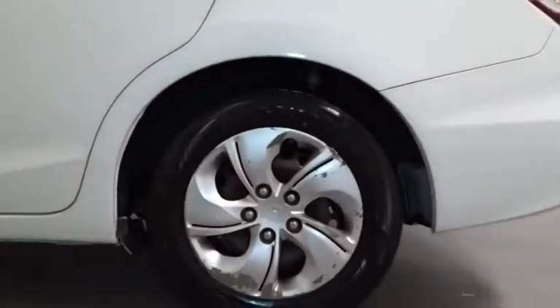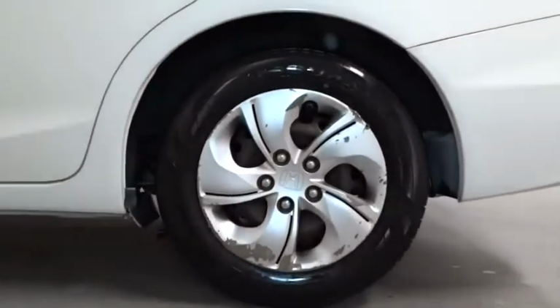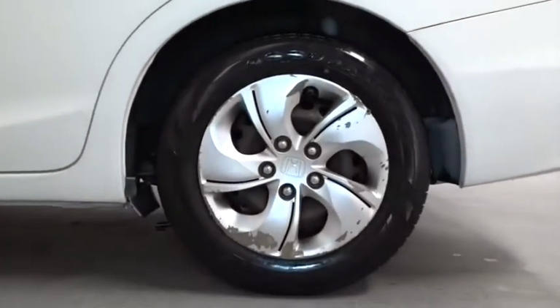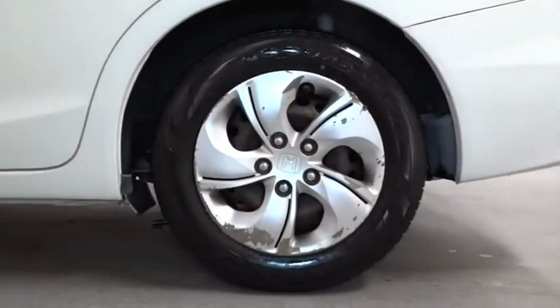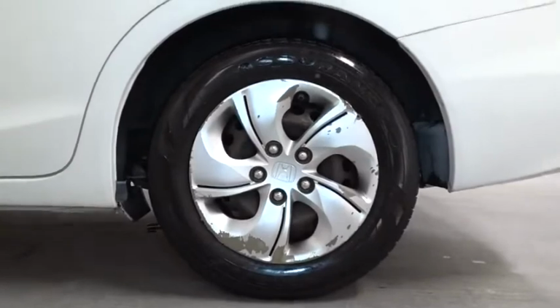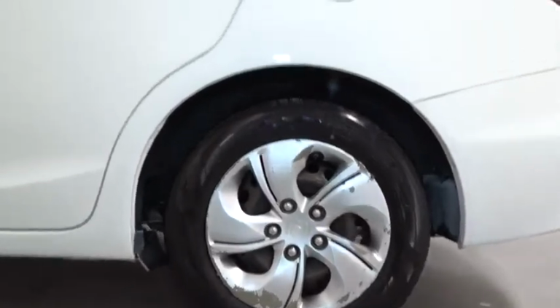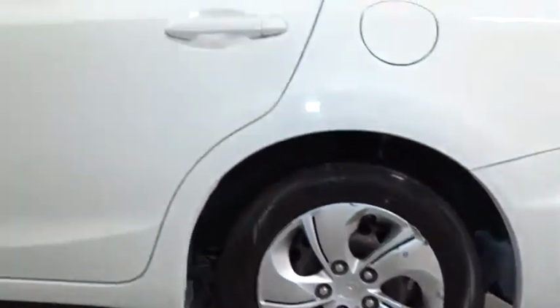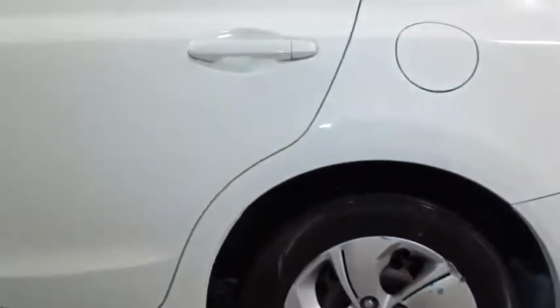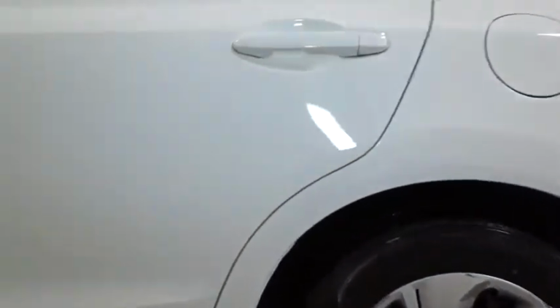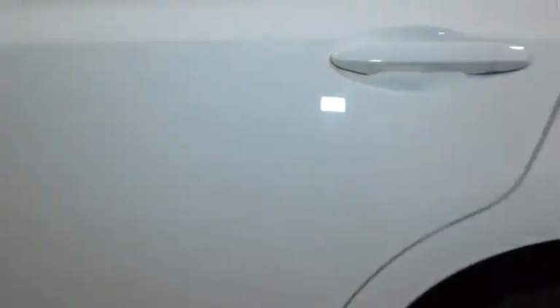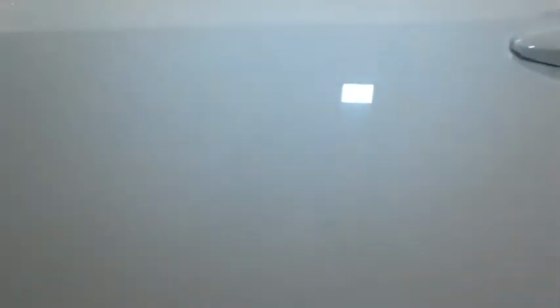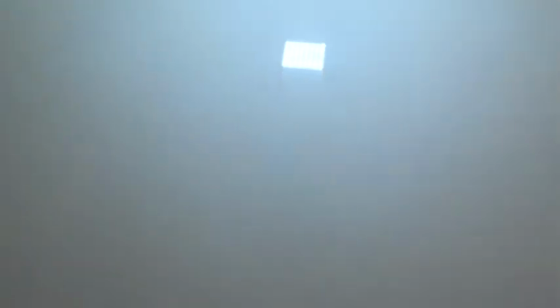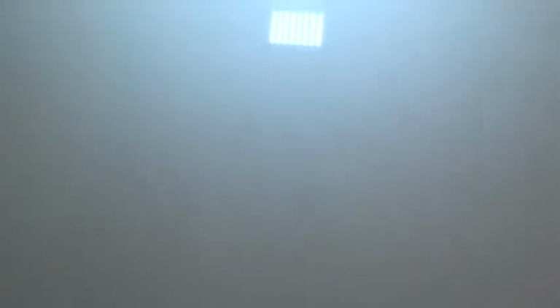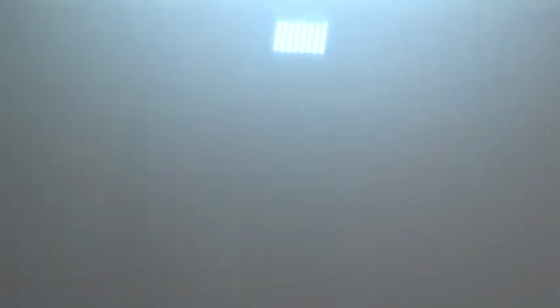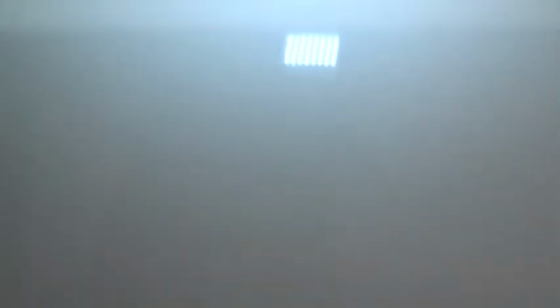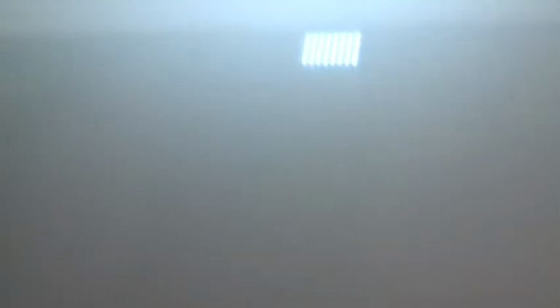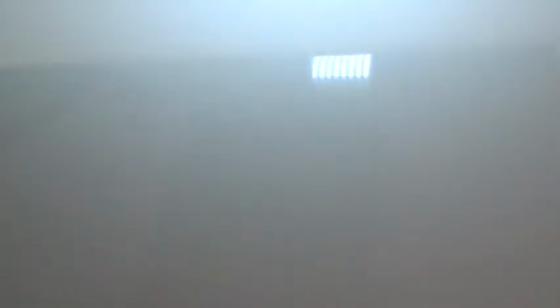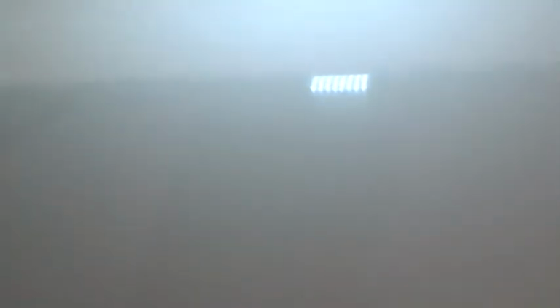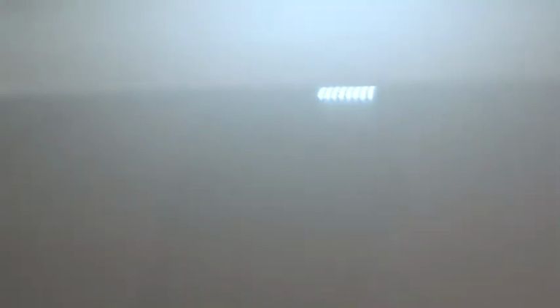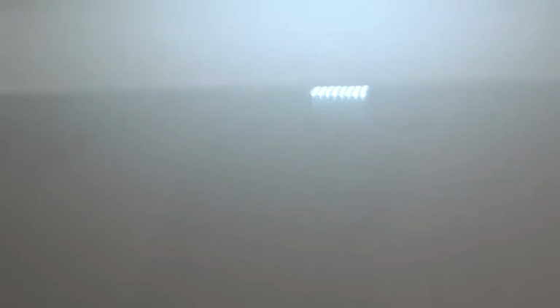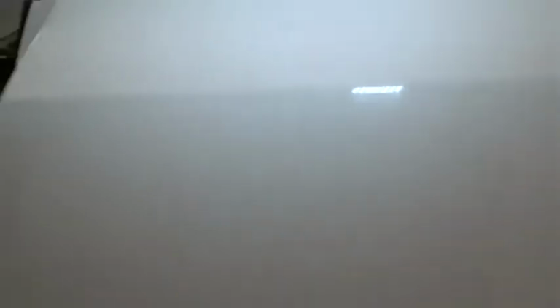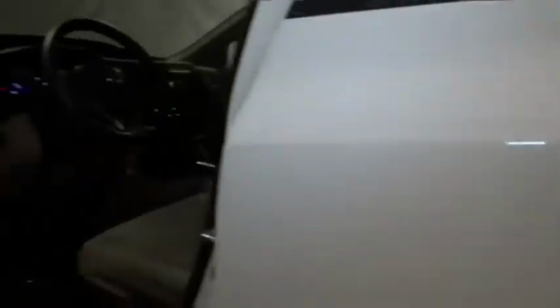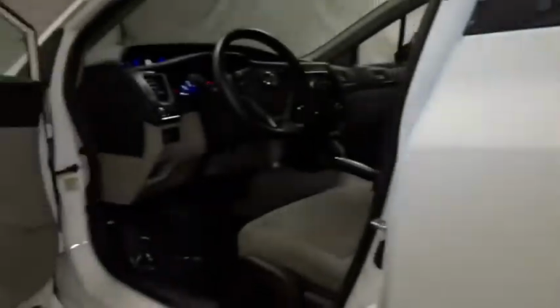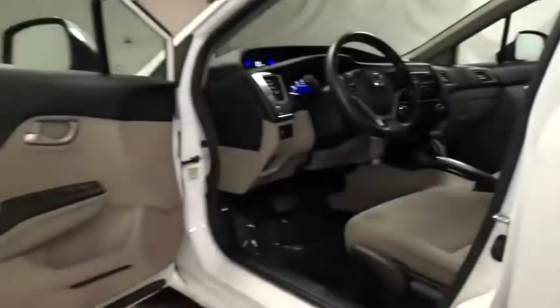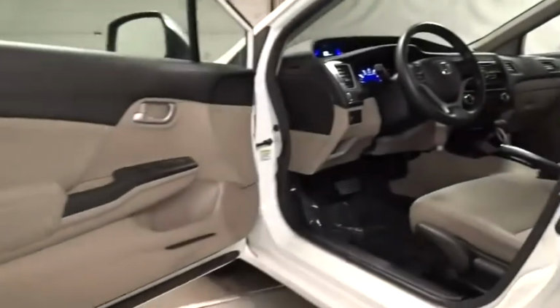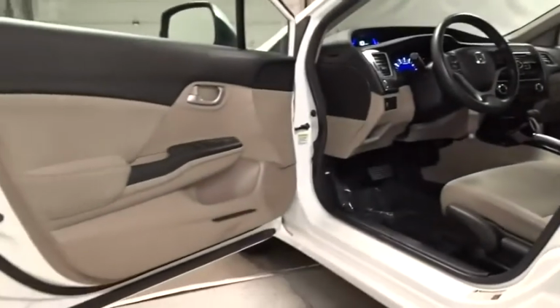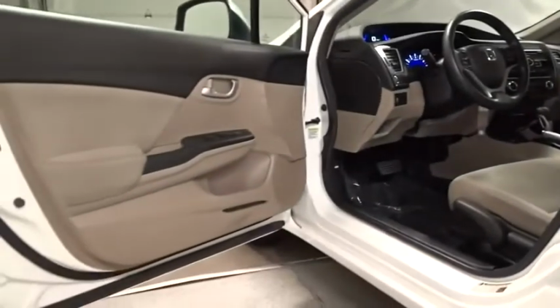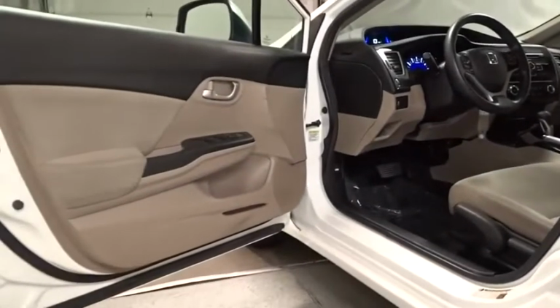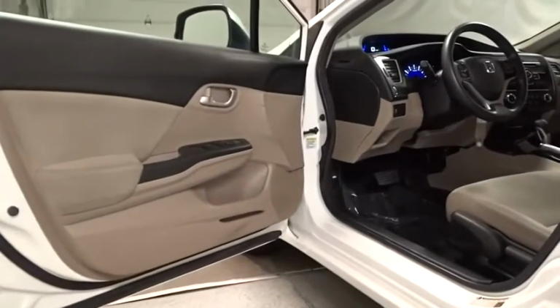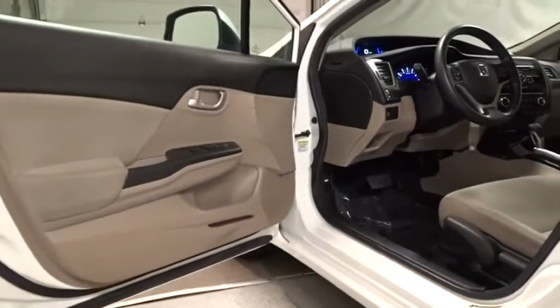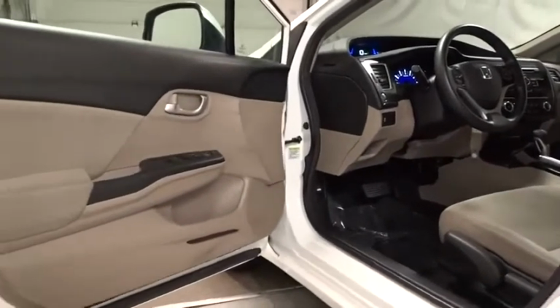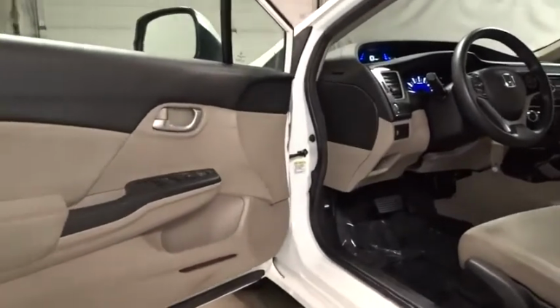Vehicle stability assist, daytime running lights, ventilated front disc brakes, brake assist, cargo area lights, door pockets, power mirrors, map lights, power outlets.